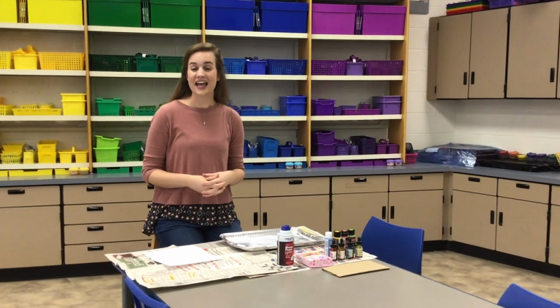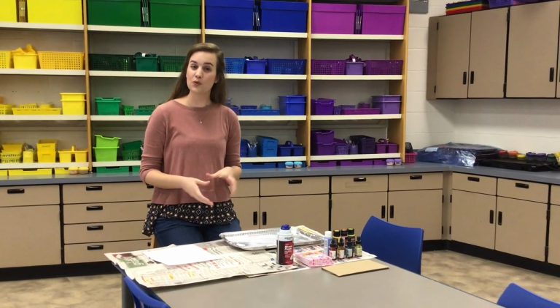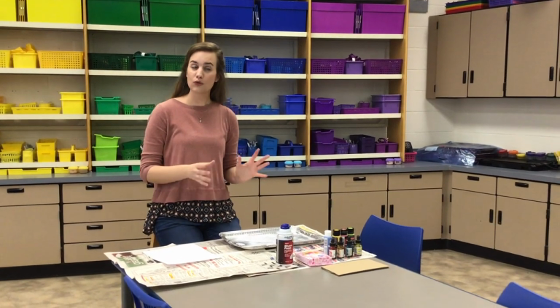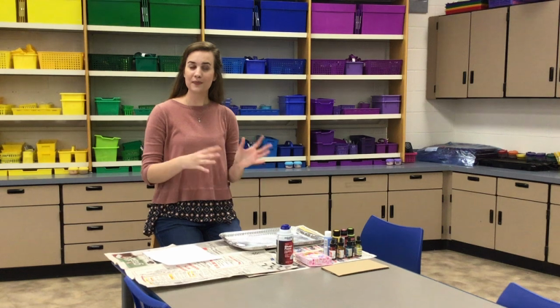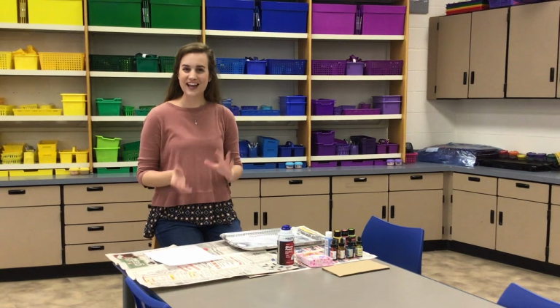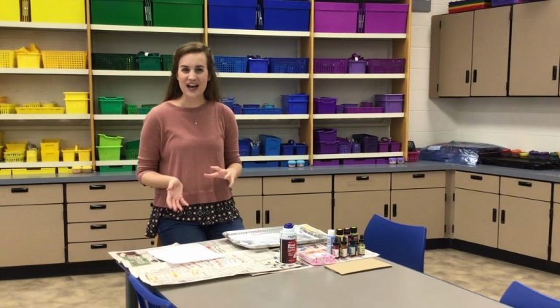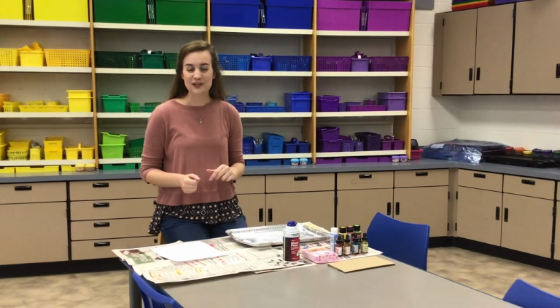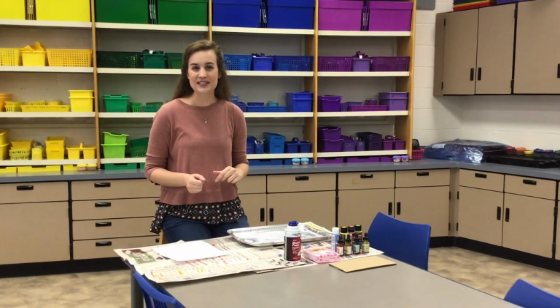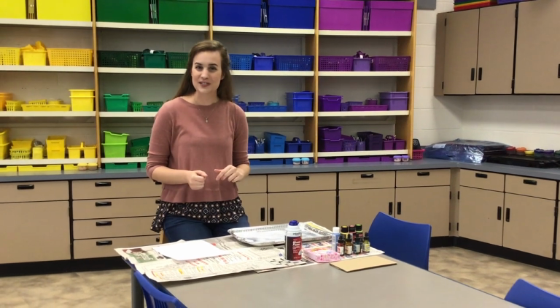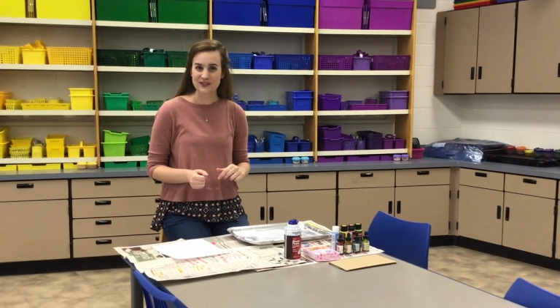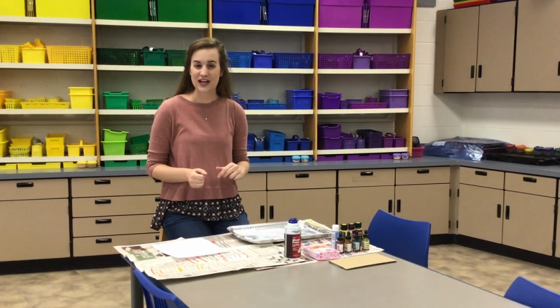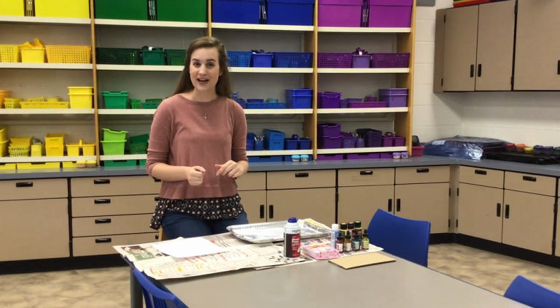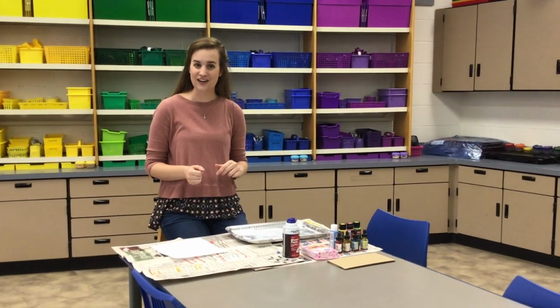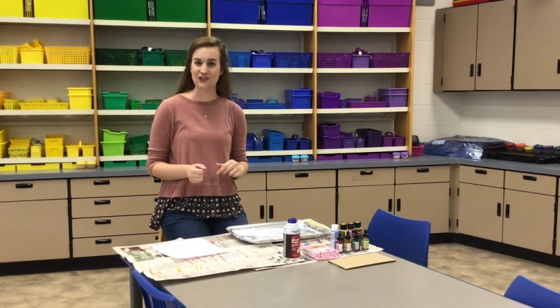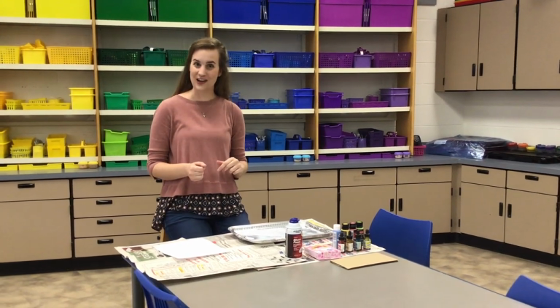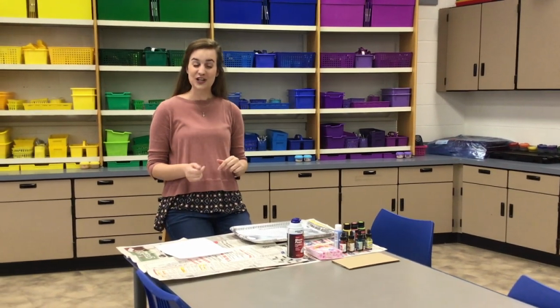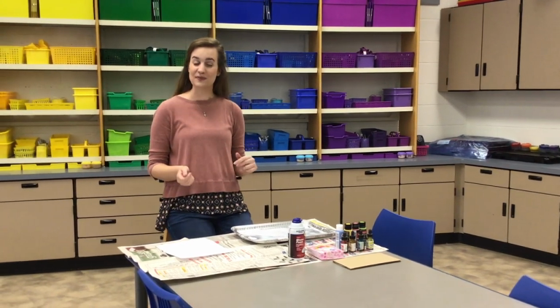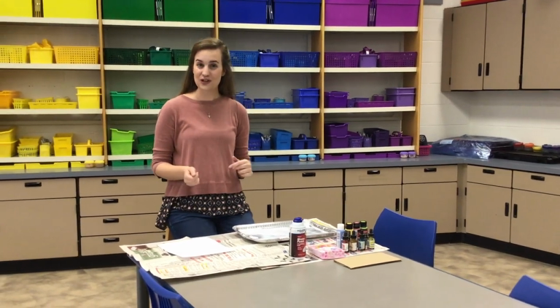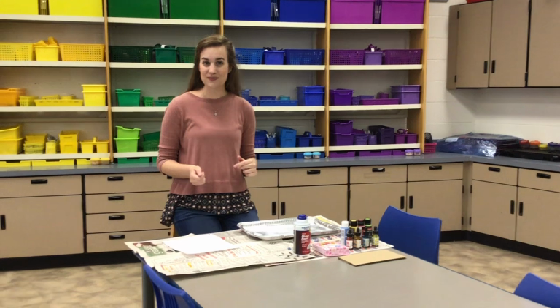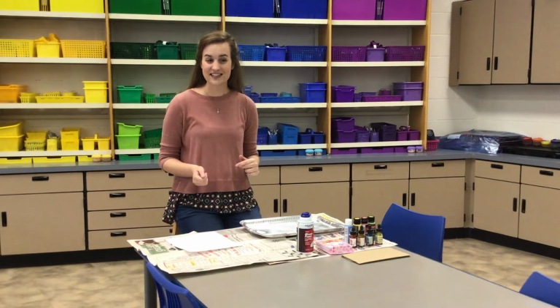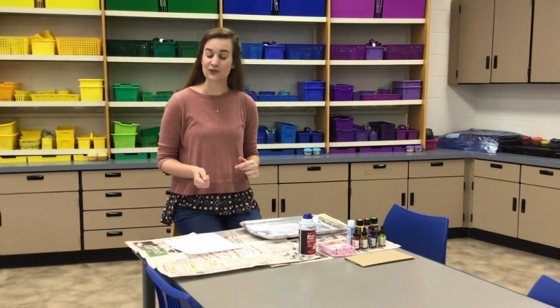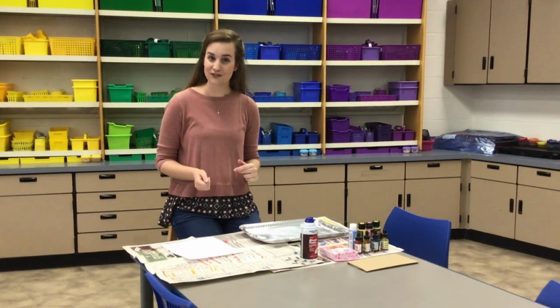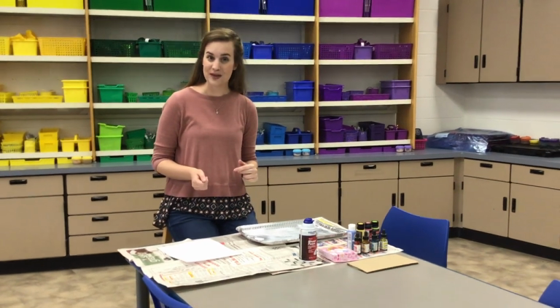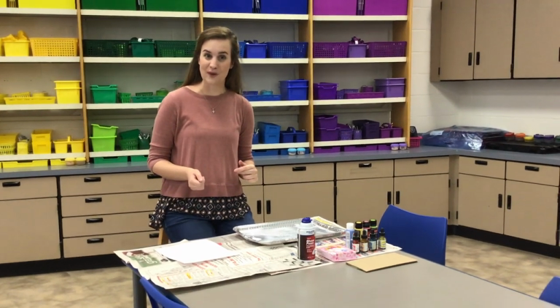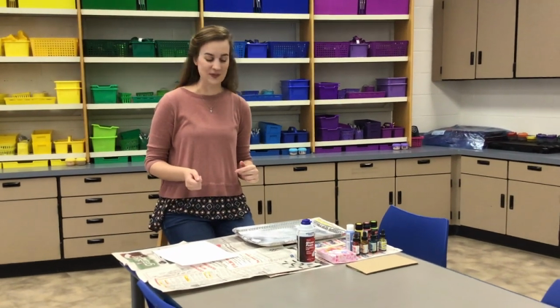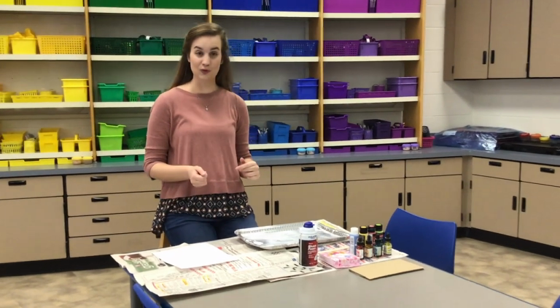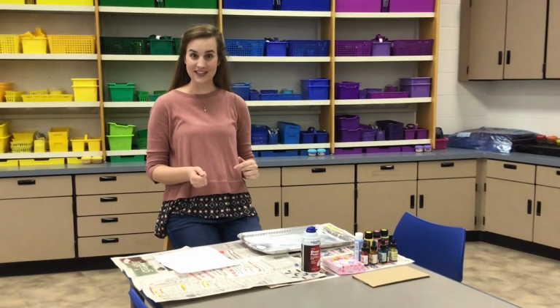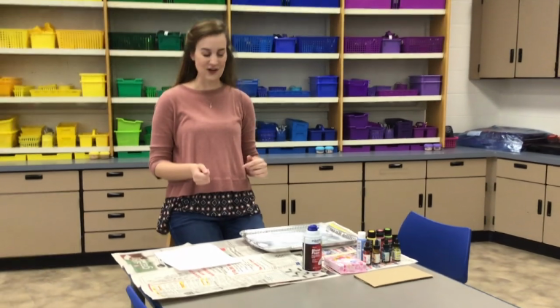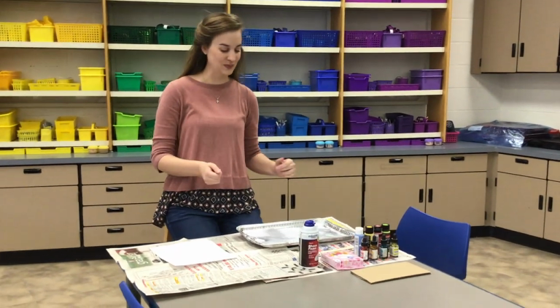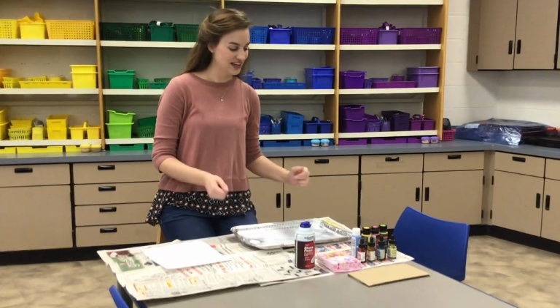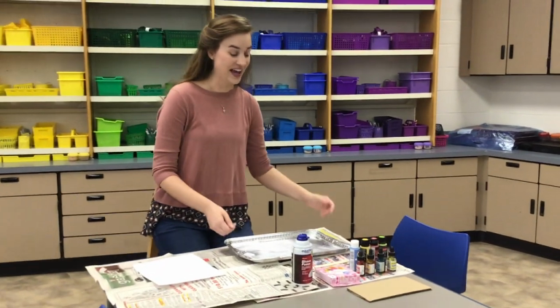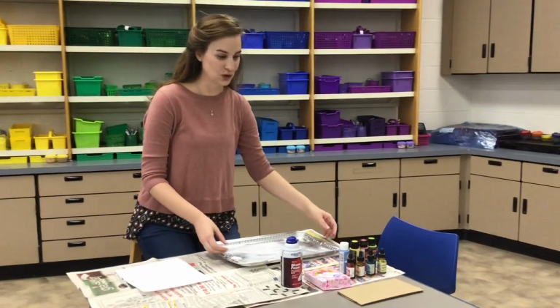We're going to replicate that by using some materials that you might have in your house. Let me show you some things that you'll need for paper marbling before we get started with the how-to.